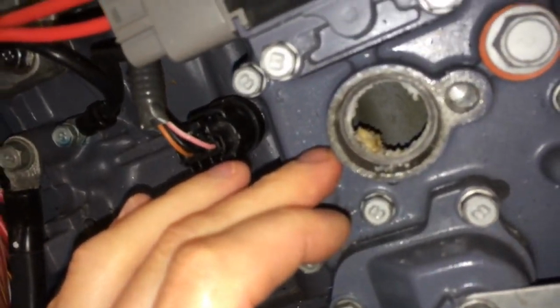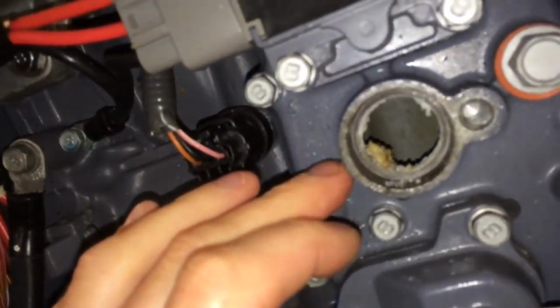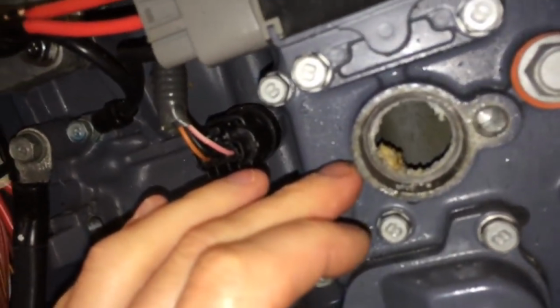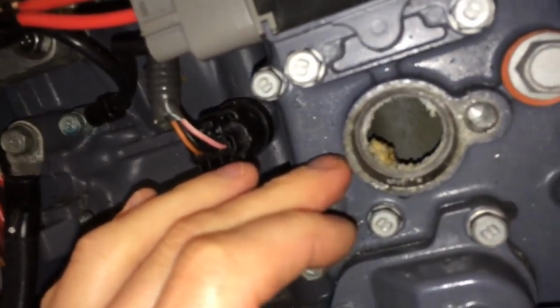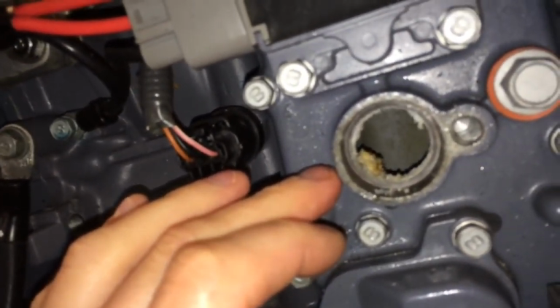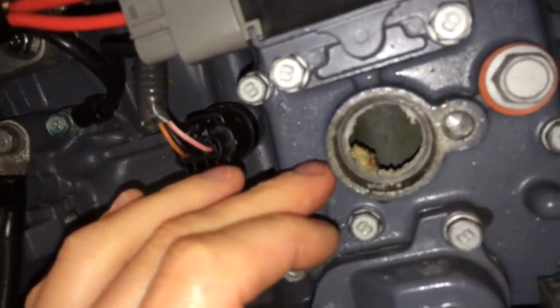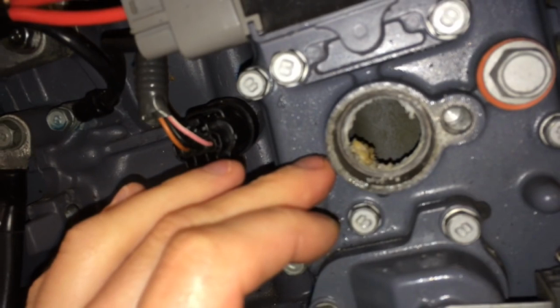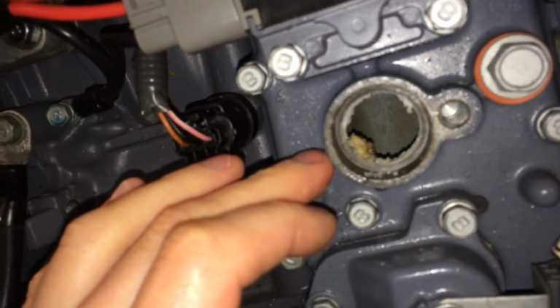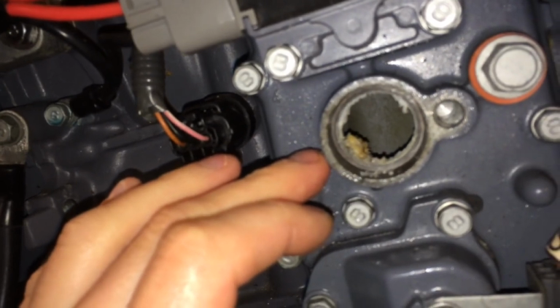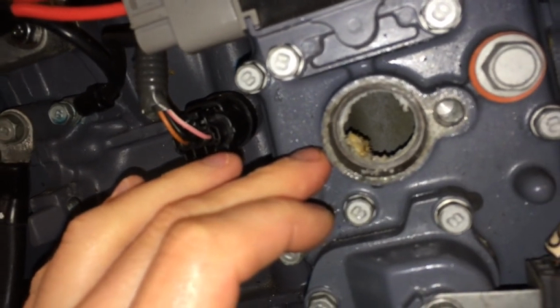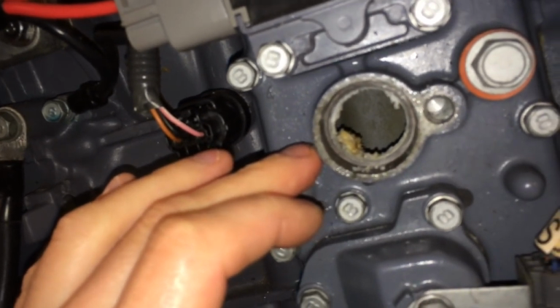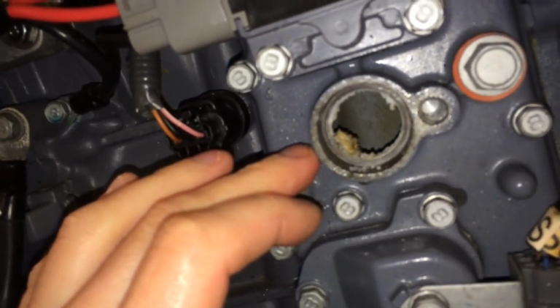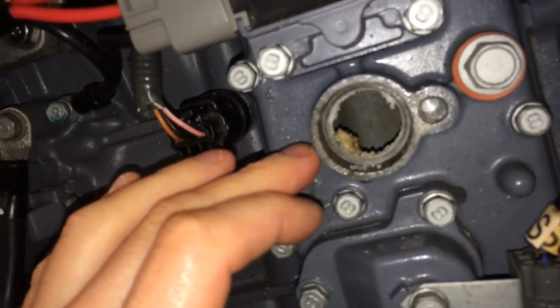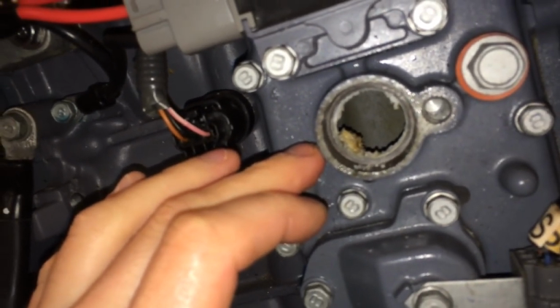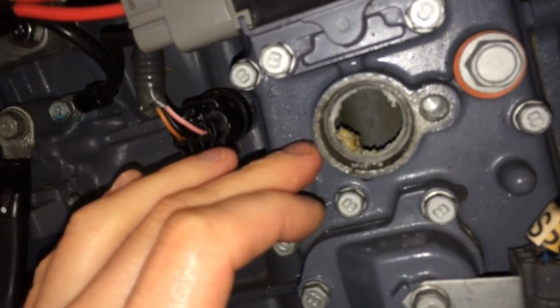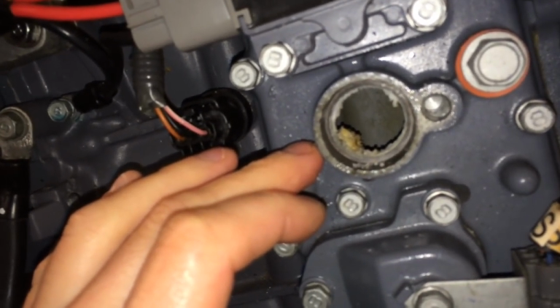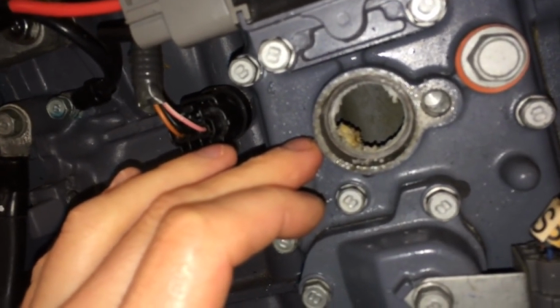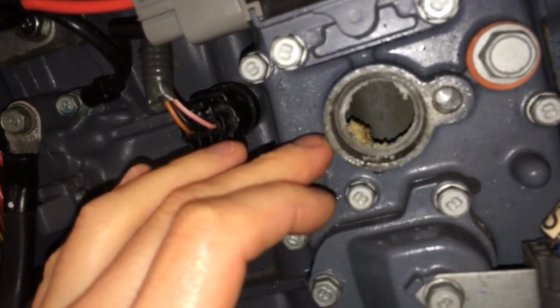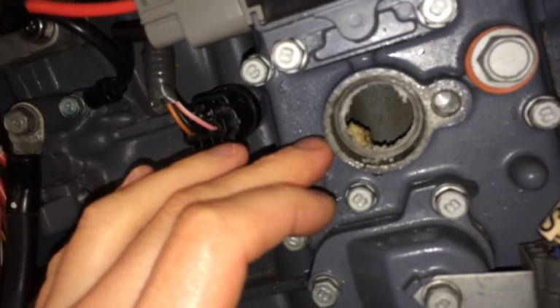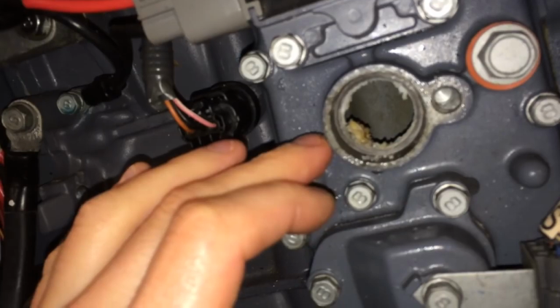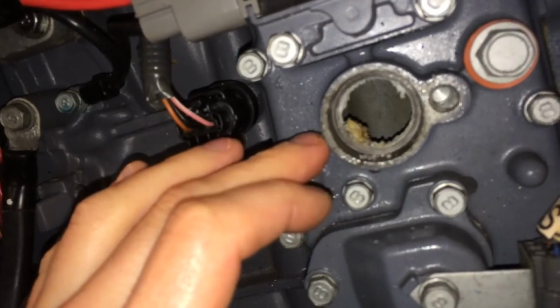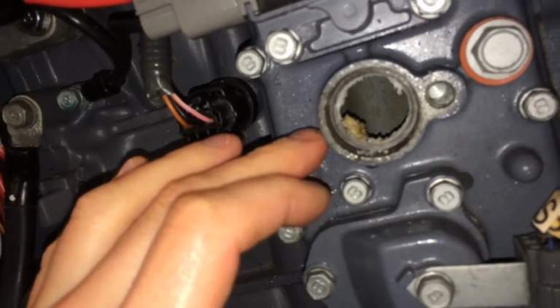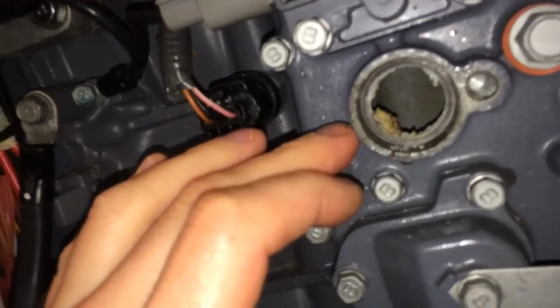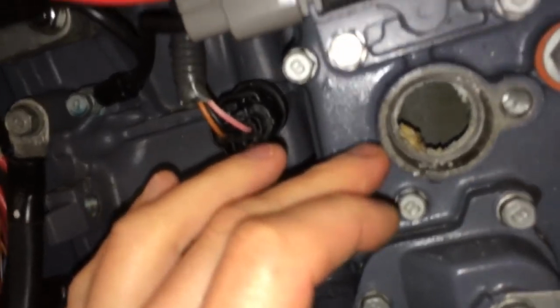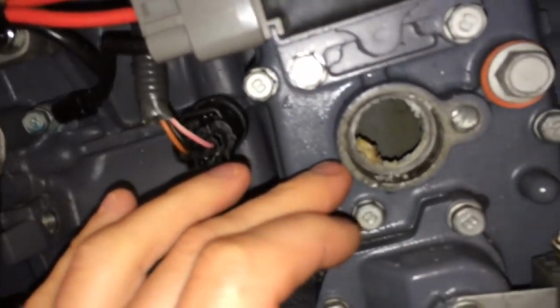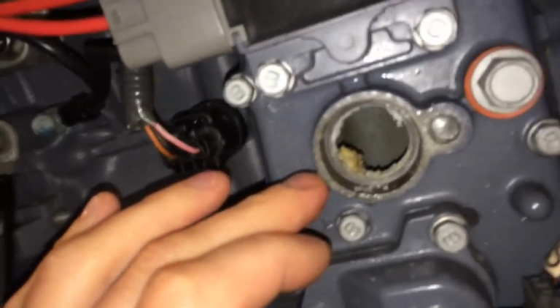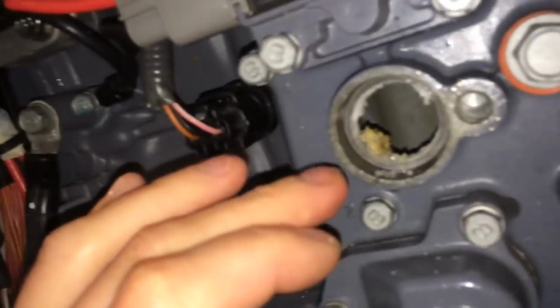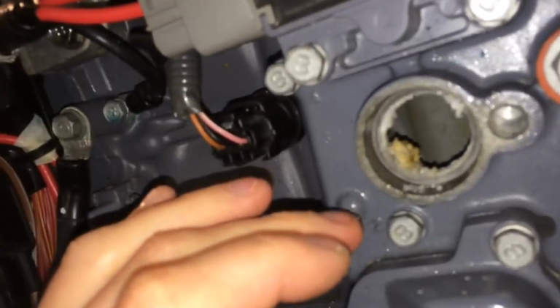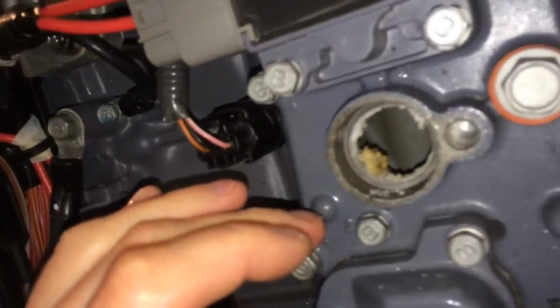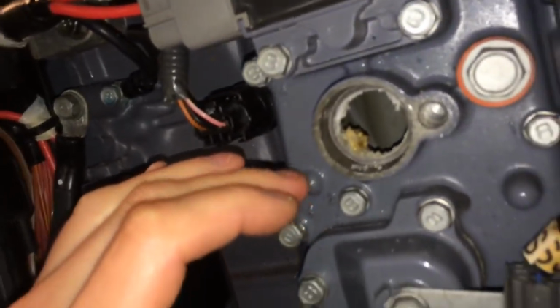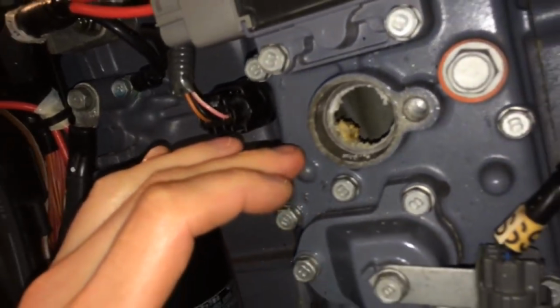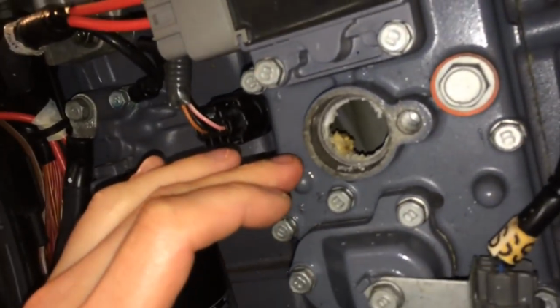So I definitely recommend you replace these. I've seen online the prices range from ten dollars each to twenty-three dollars each. And like I said, this 150 has three of them.